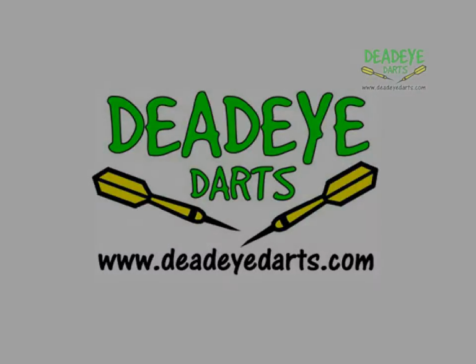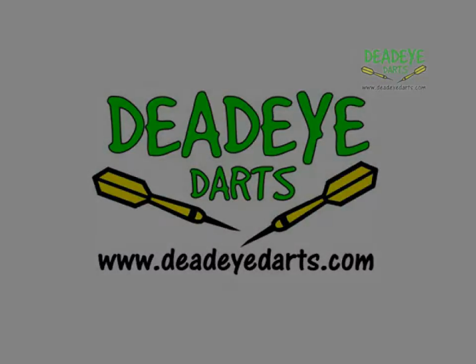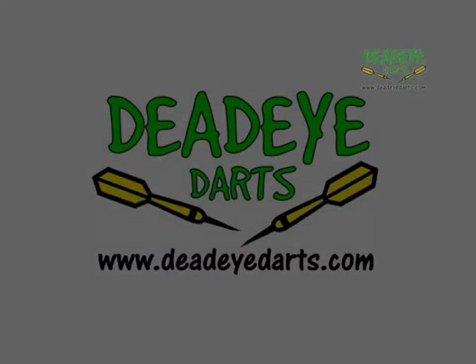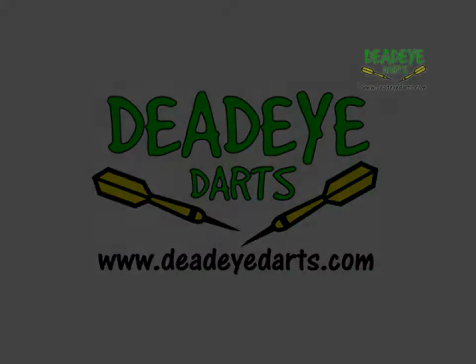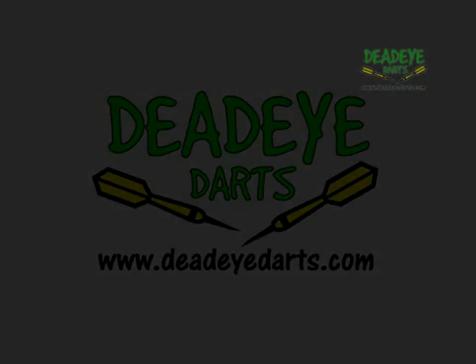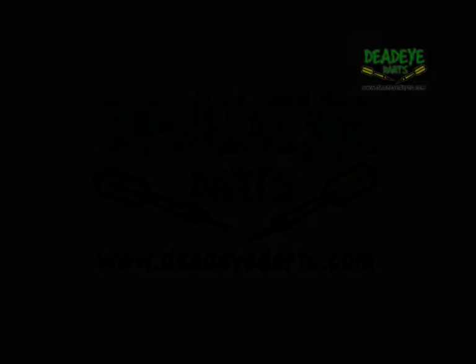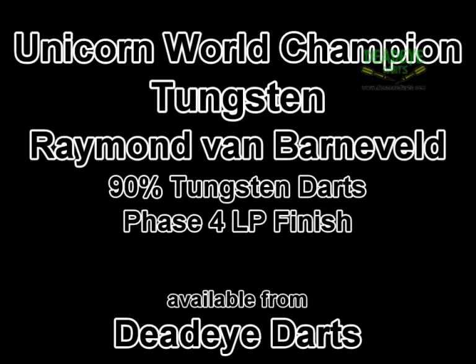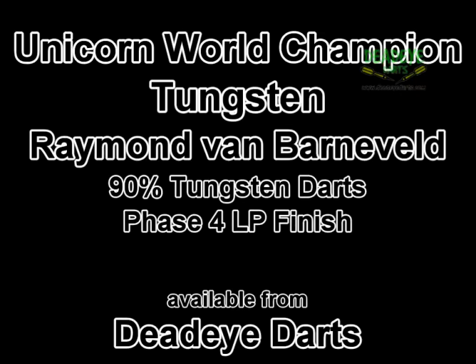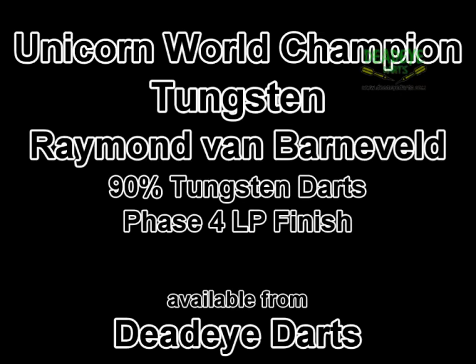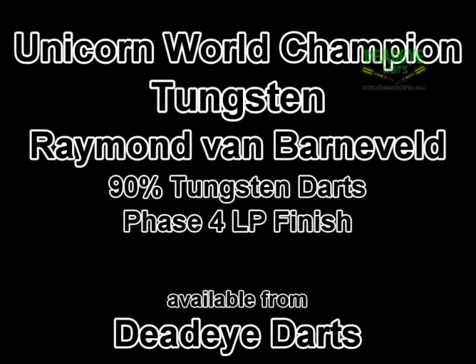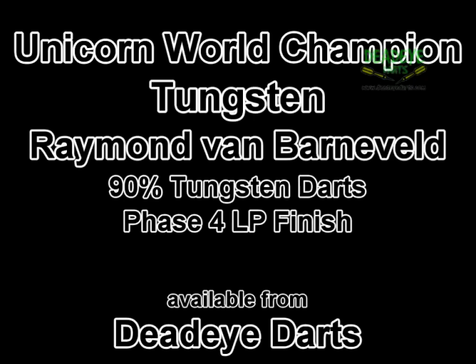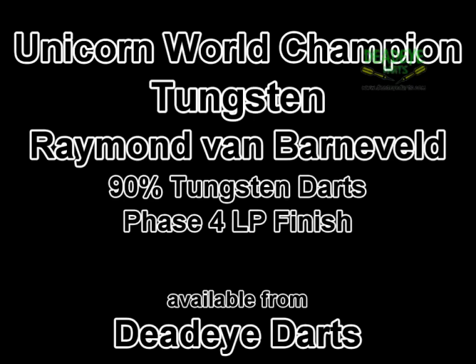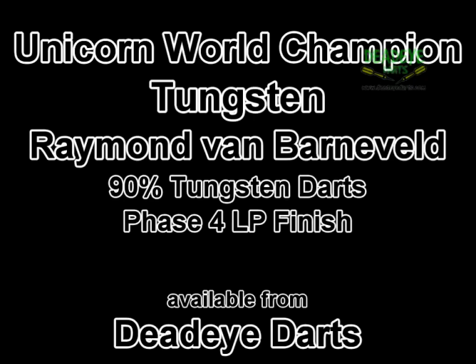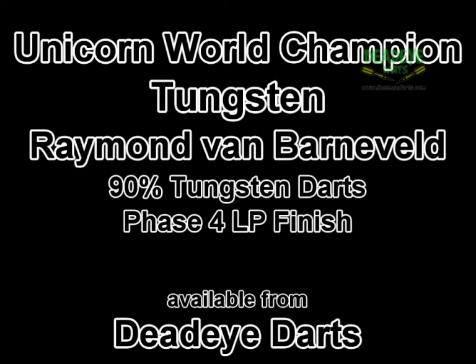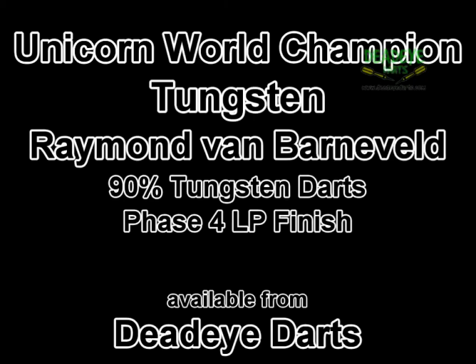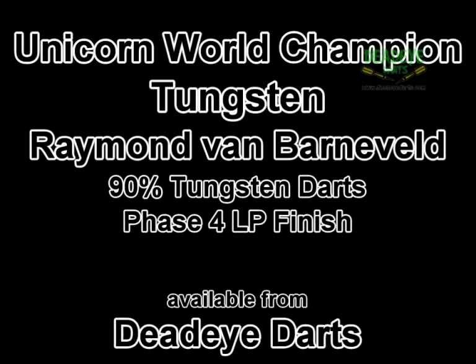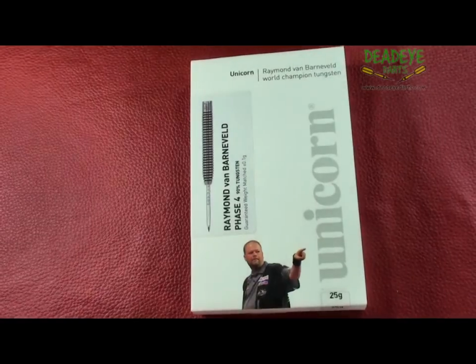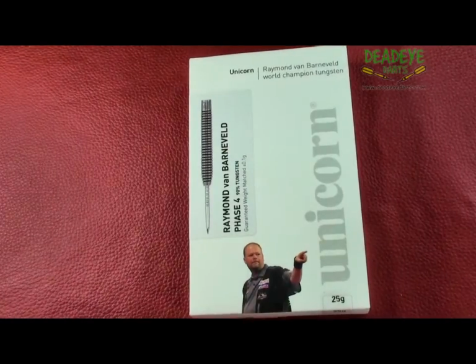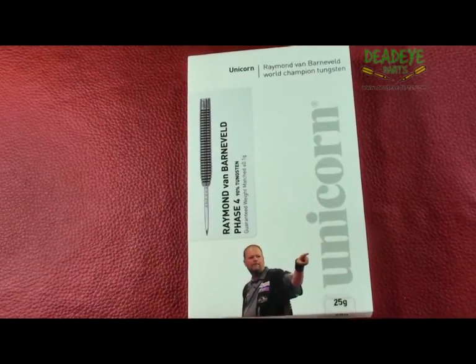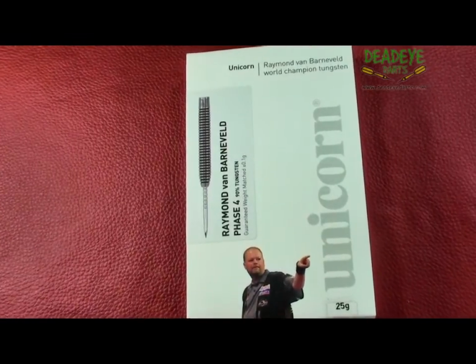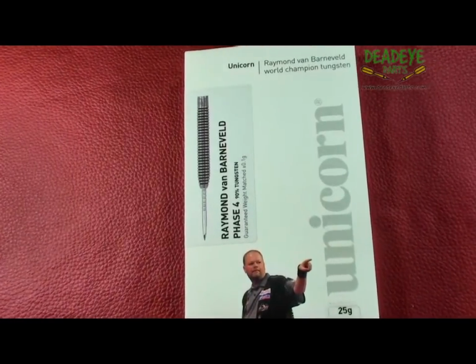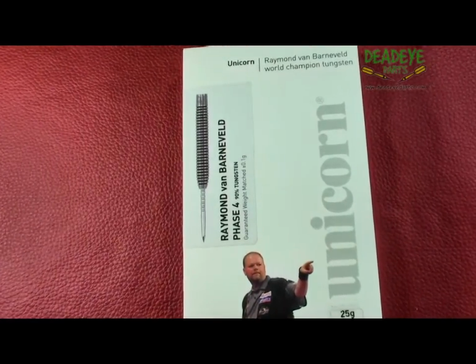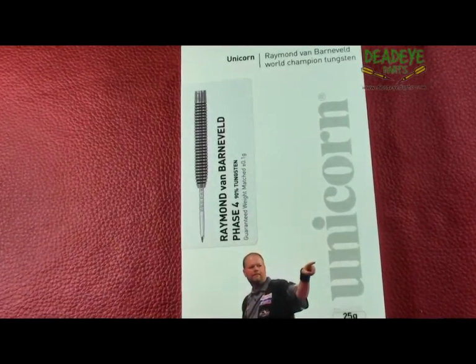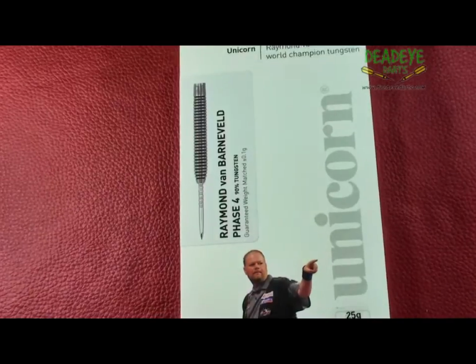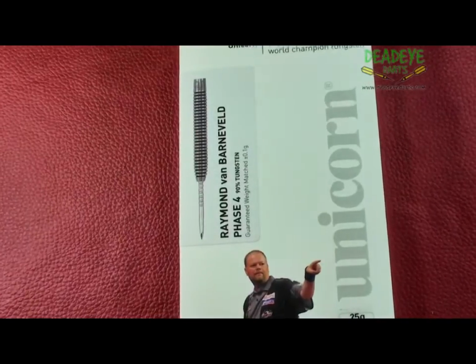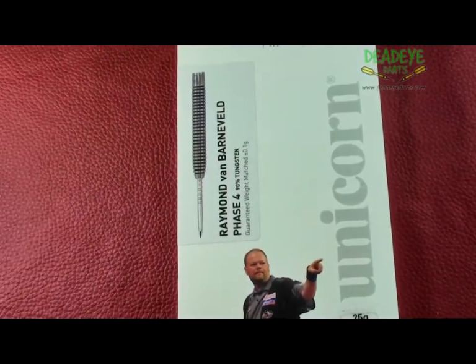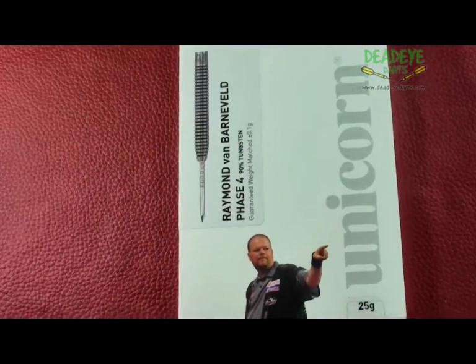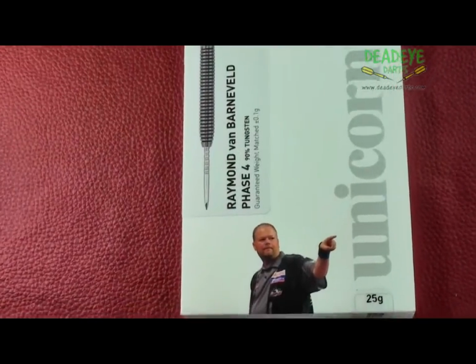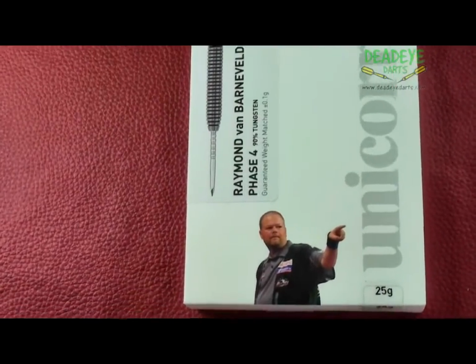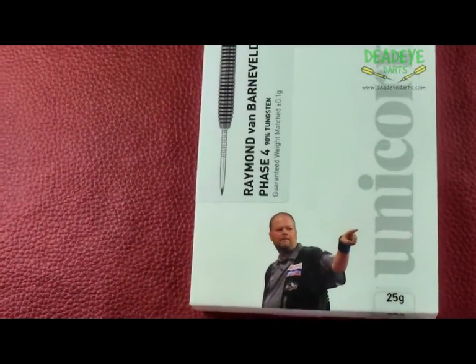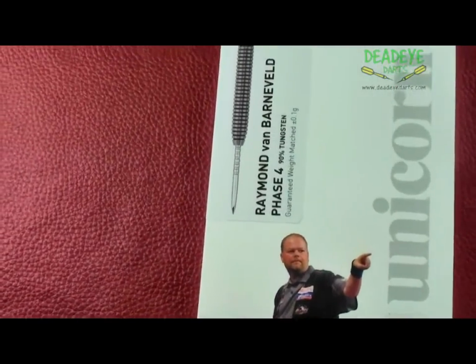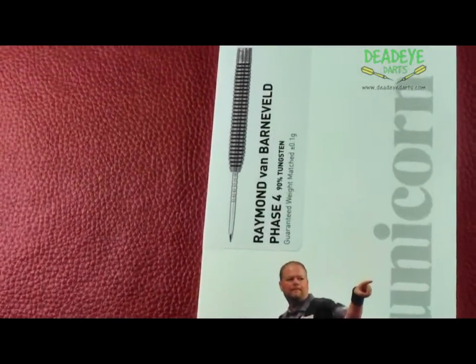Today we are reviewing the Unicorn World Champion Tungsten Raymond van Barneveld Phase 4 LP Finish Darts. At Deadeye we stock both the 23 and 25 gram weights in this particular dart.